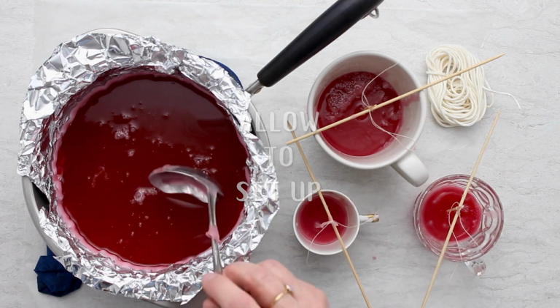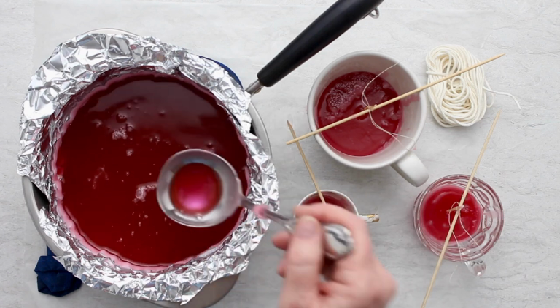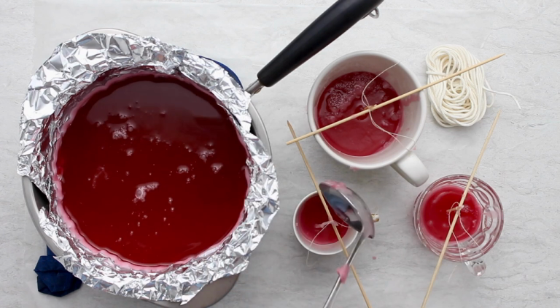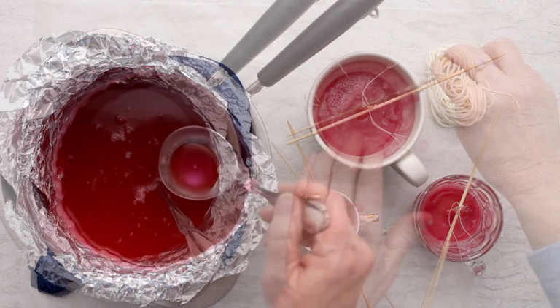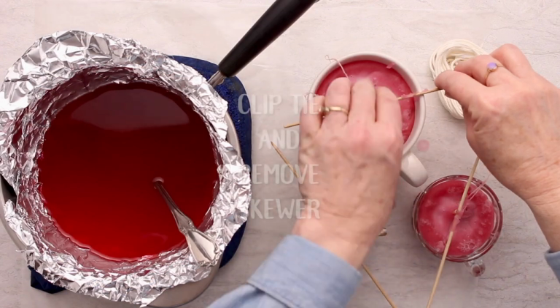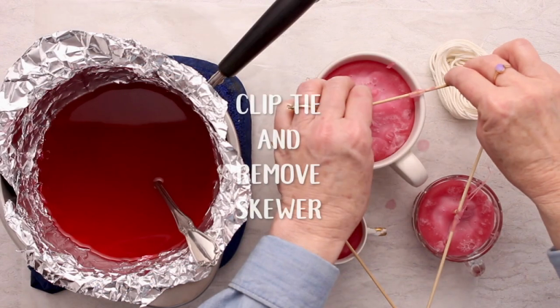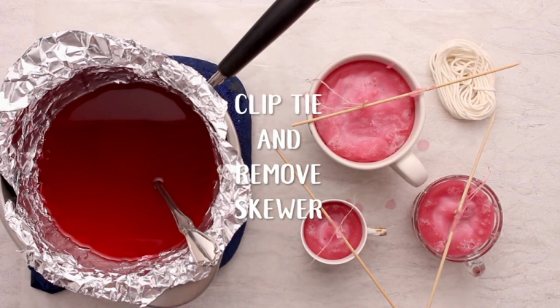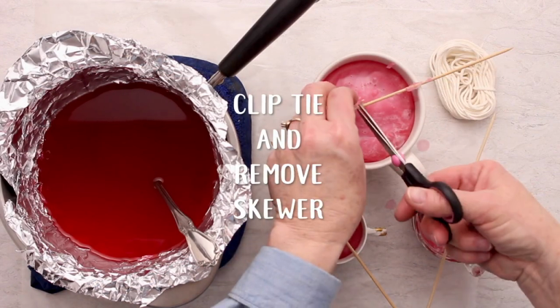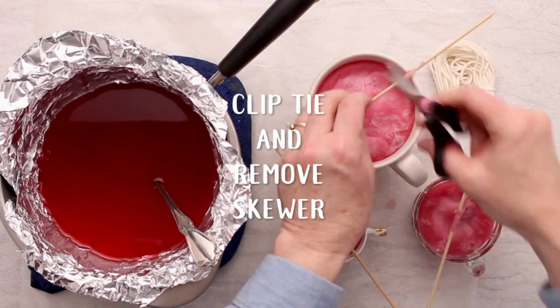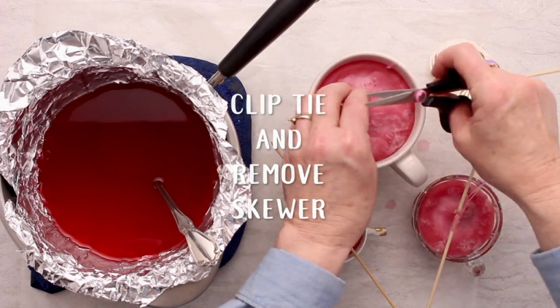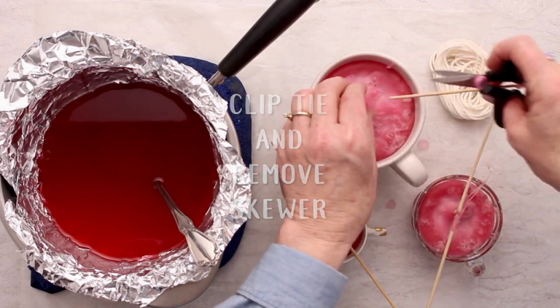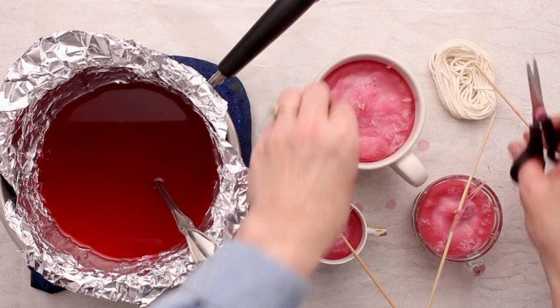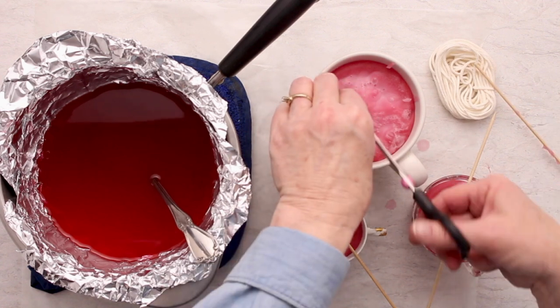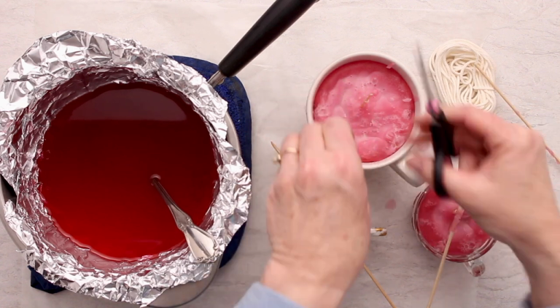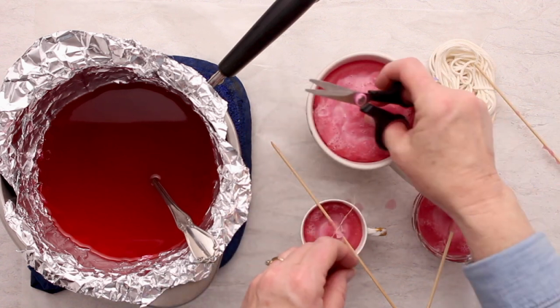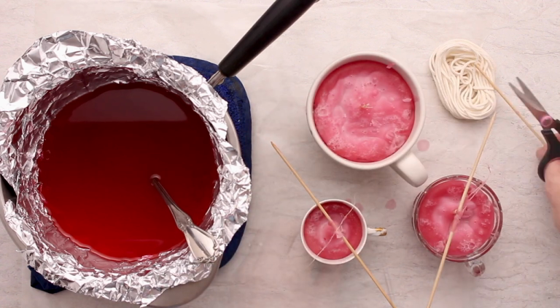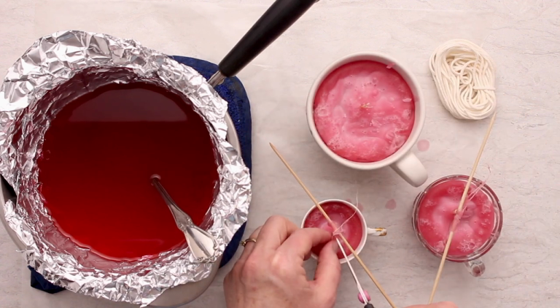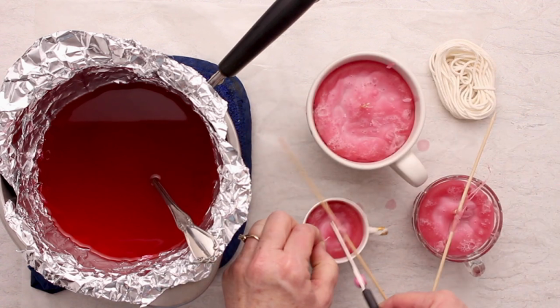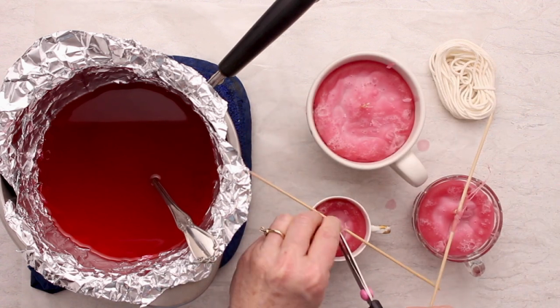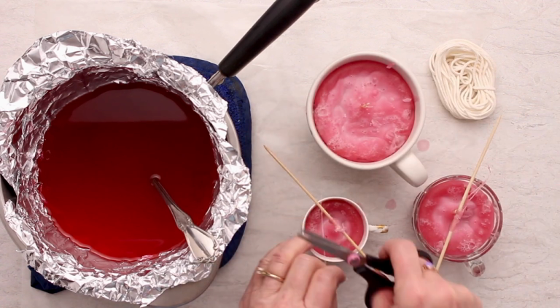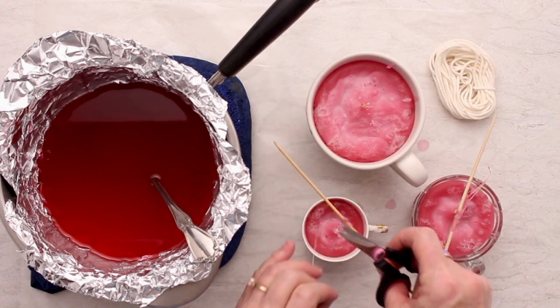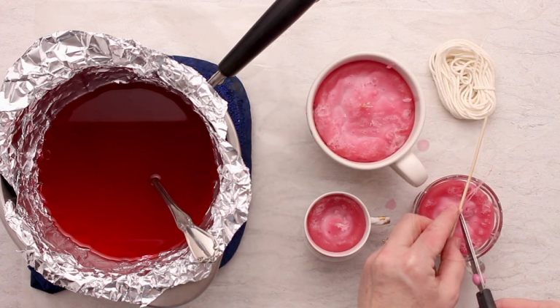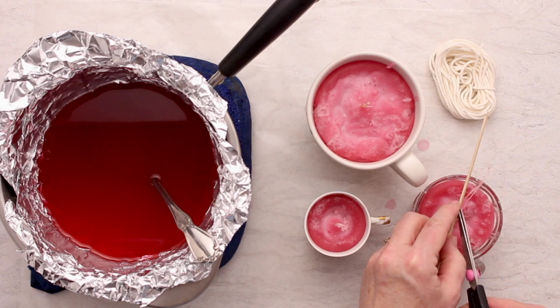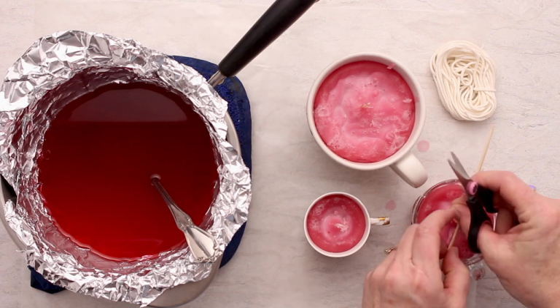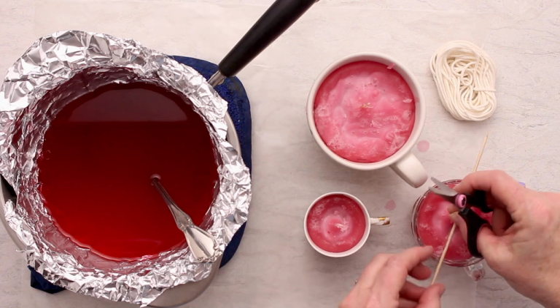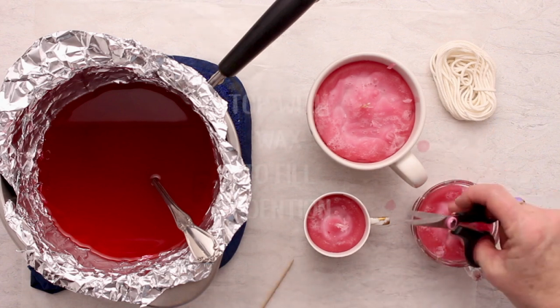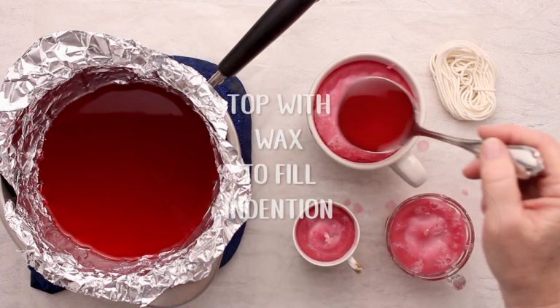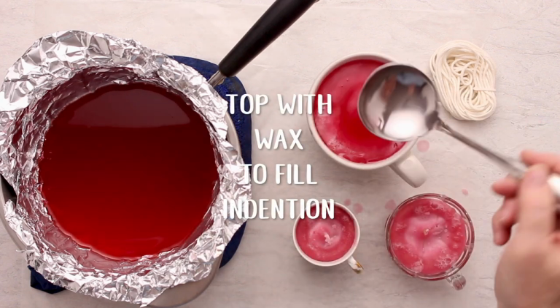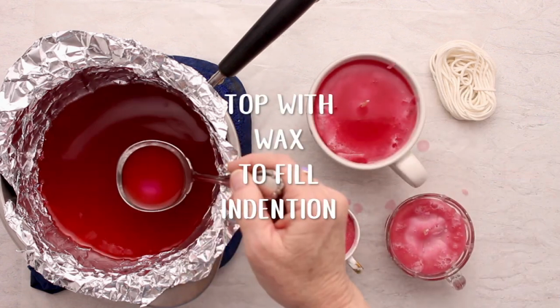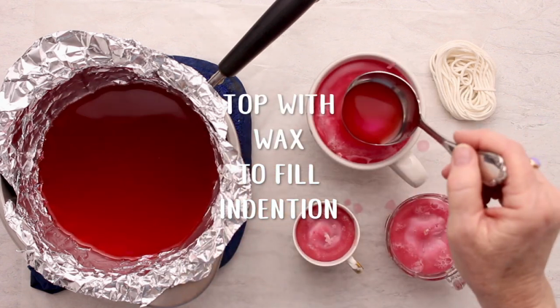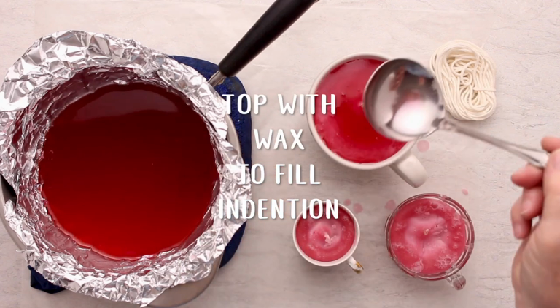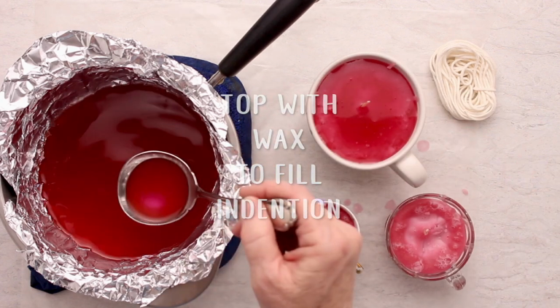Go ahead and clip and remove that little thread and the skewer. The wax settles and makes kind of a dip in the center, so you're going to want to take a little more wax and top that off to fill in that indentation.